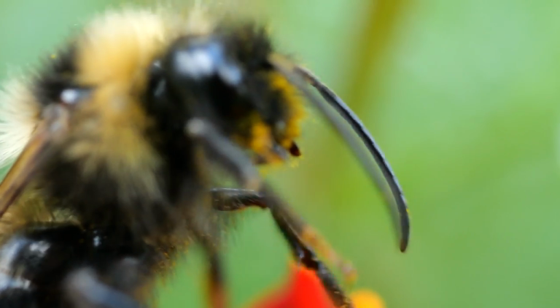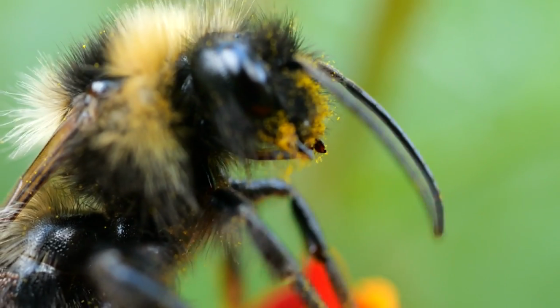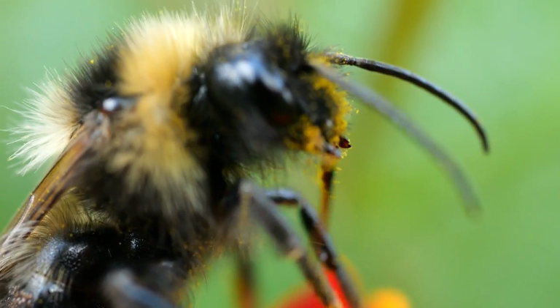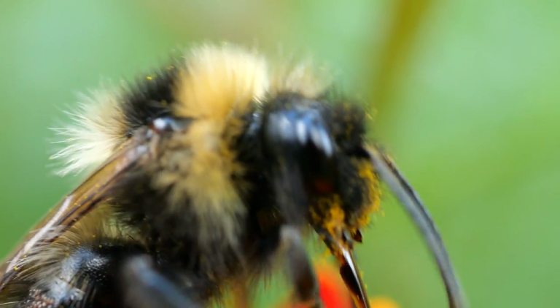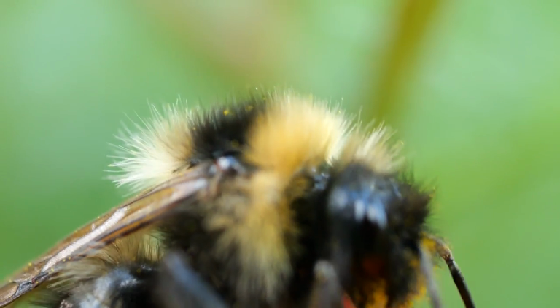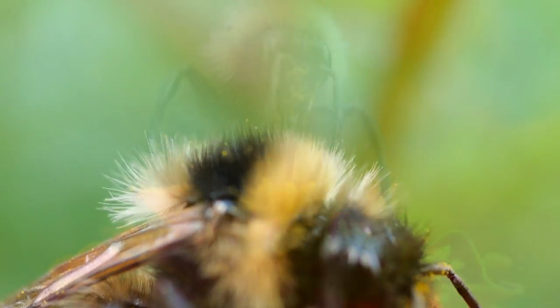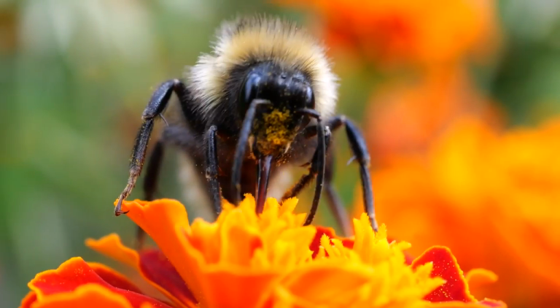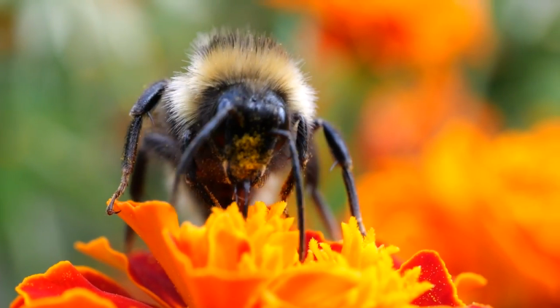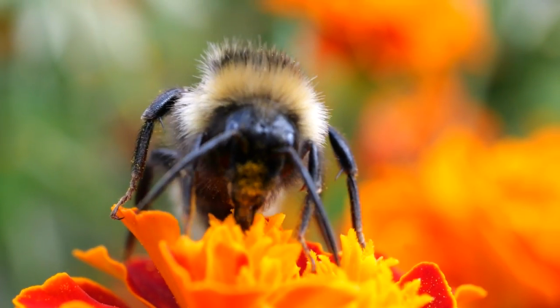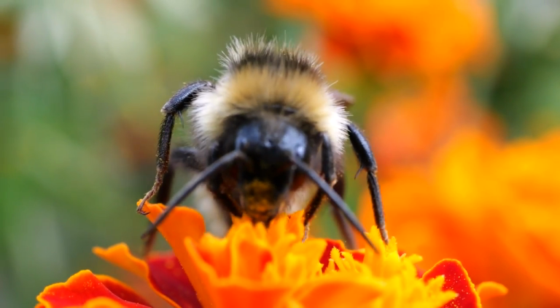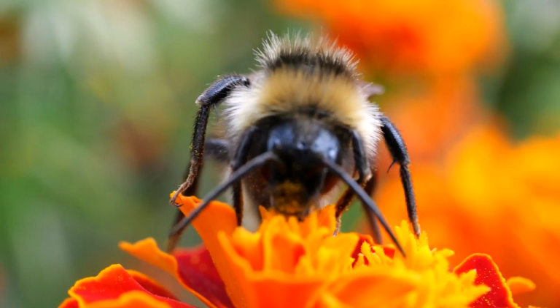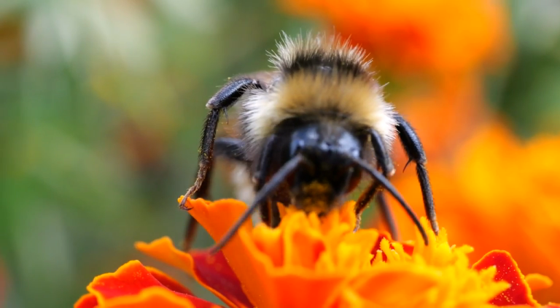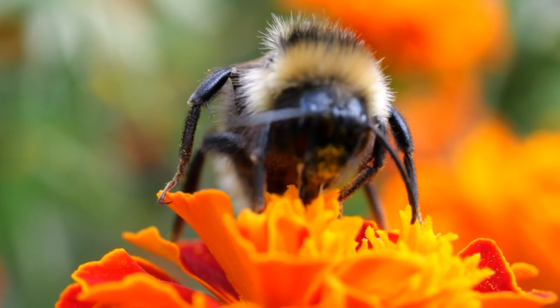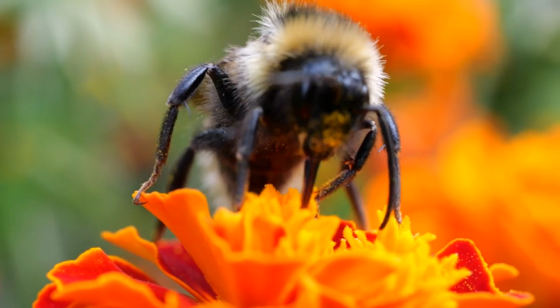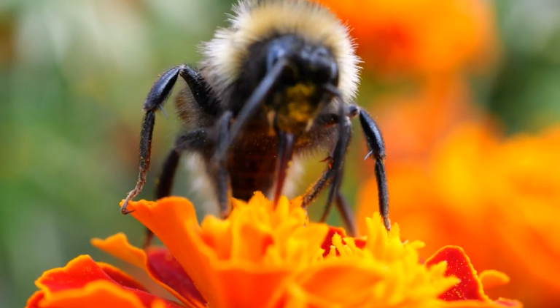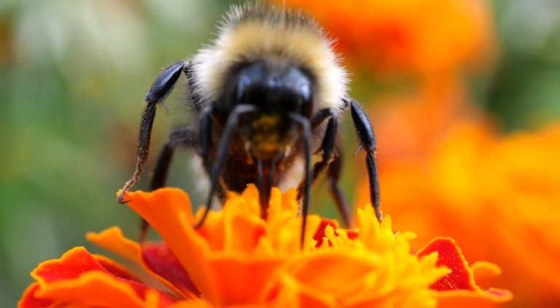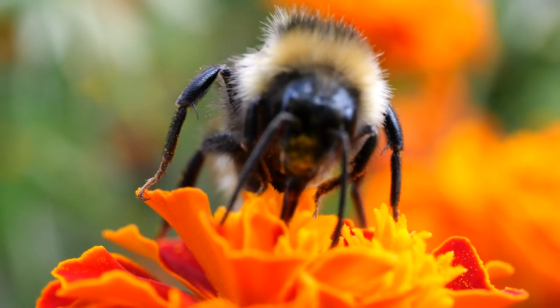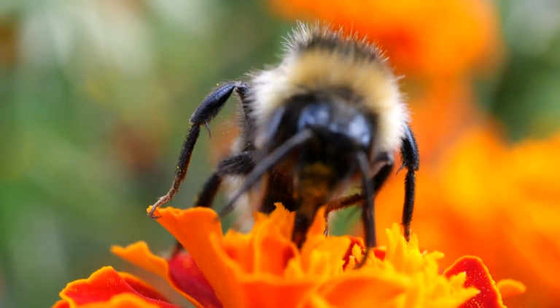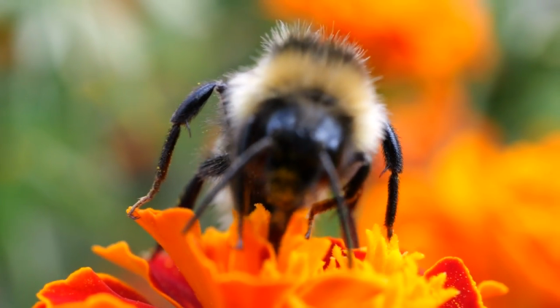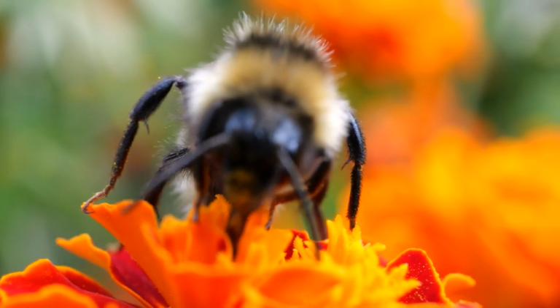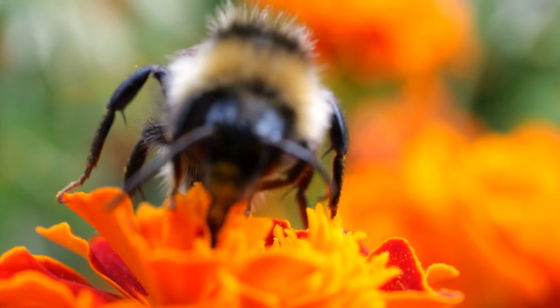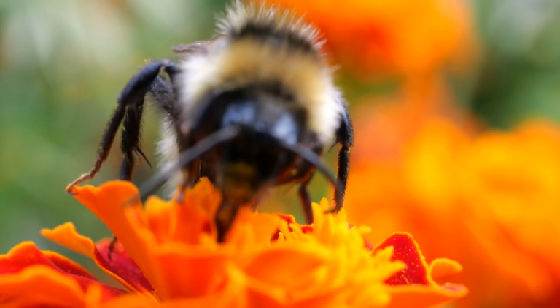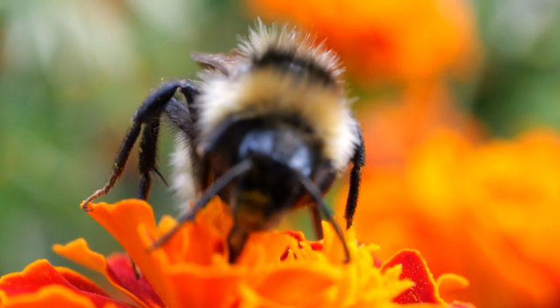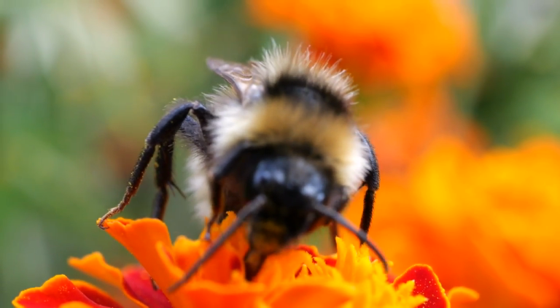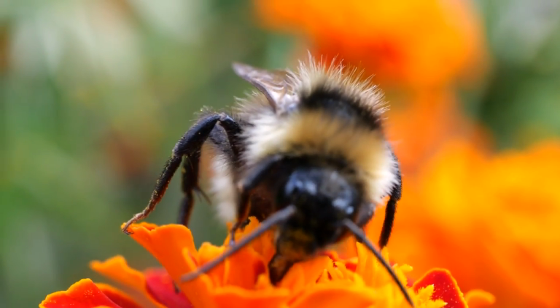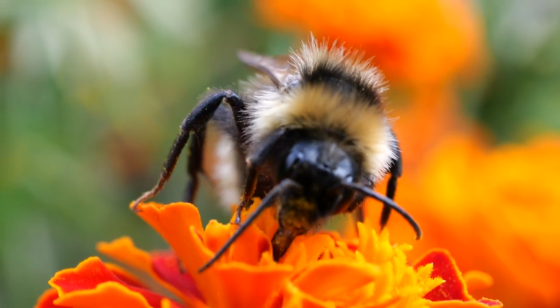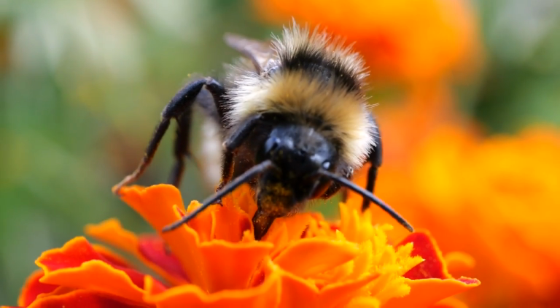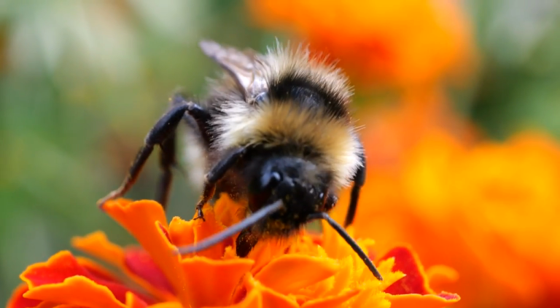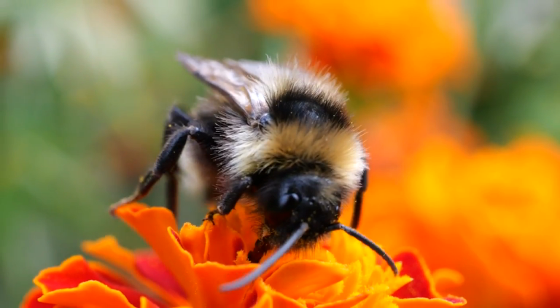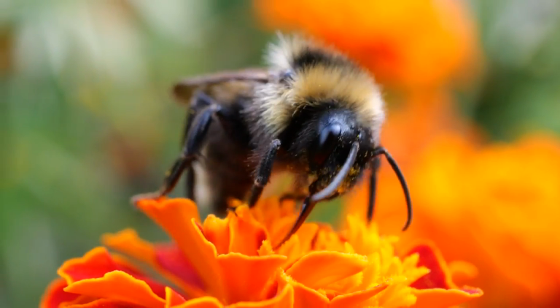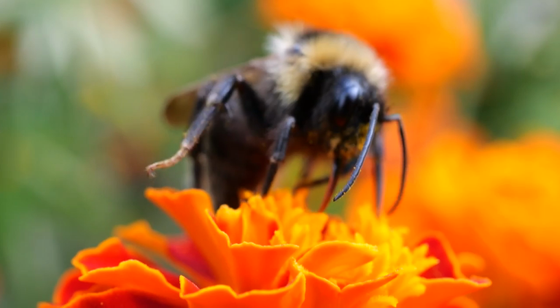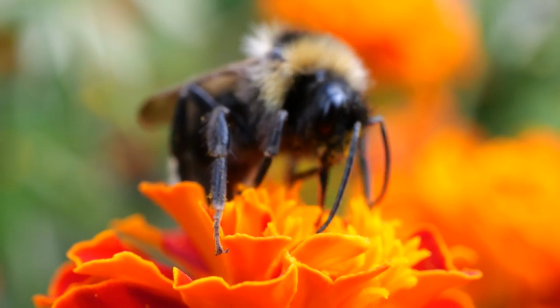Gracefully, the bee extends its slender proboscis, delicately sipping the sweet nectar from each bloom it visits. With every sip, it becomes nature's invaluable pollinator, transferring pollen grains from one flower to another, enabling them to bear fruit and seeds.